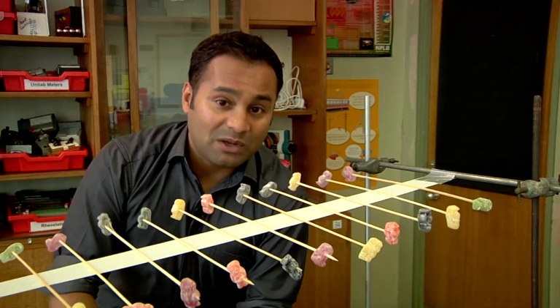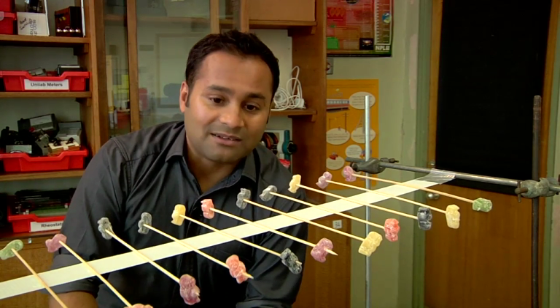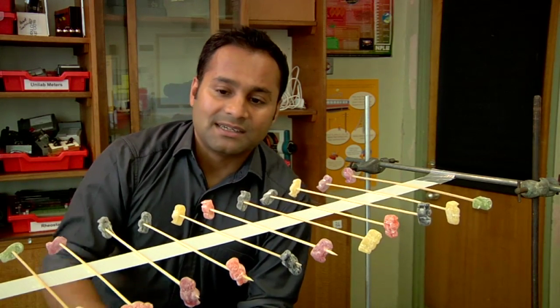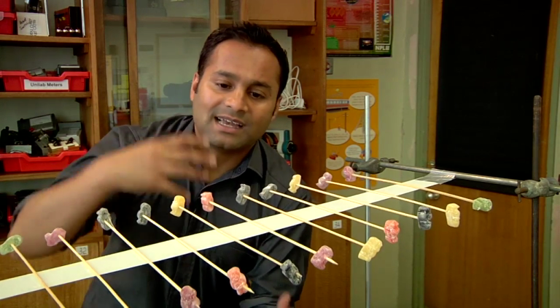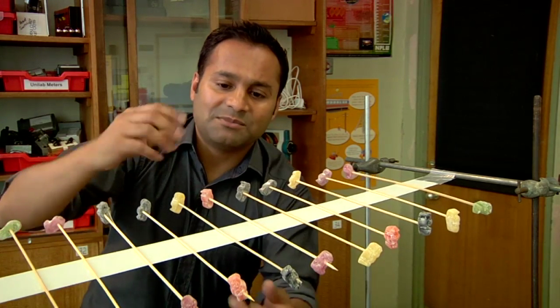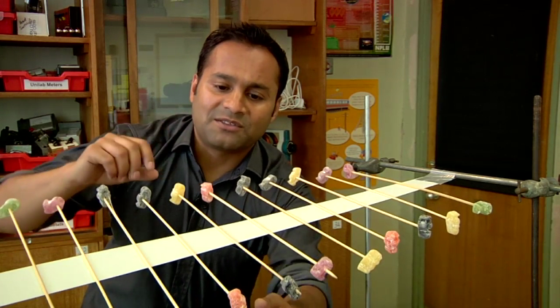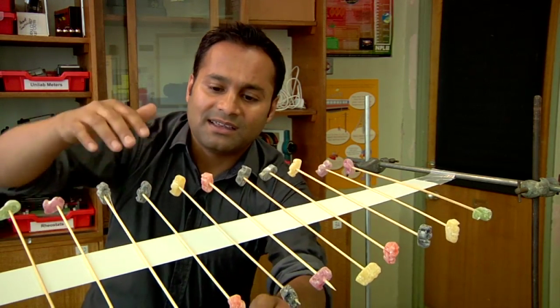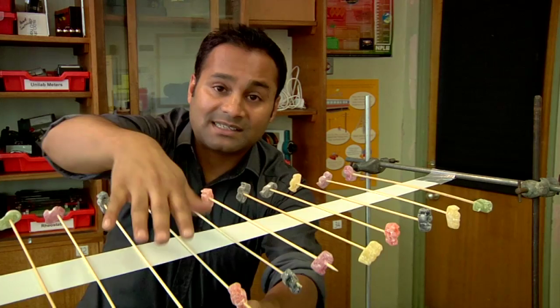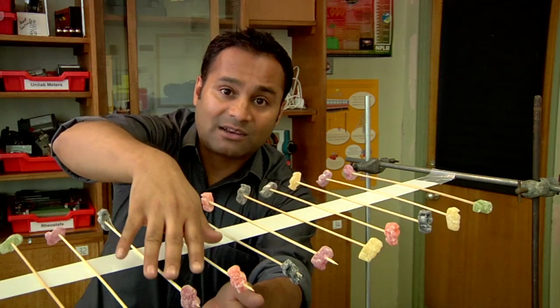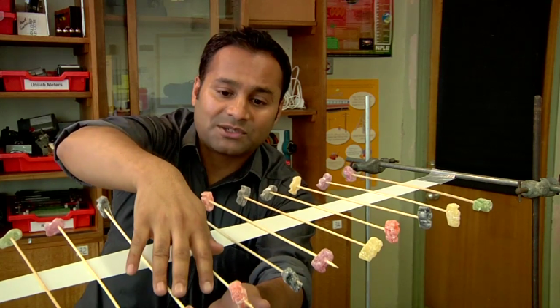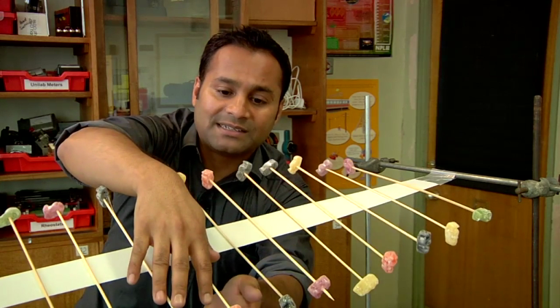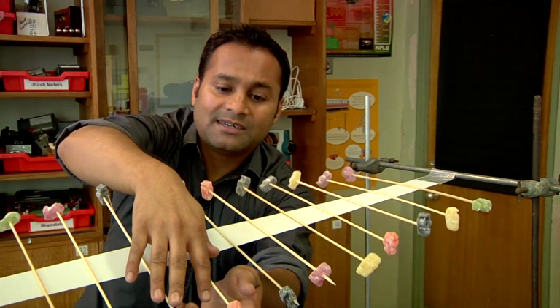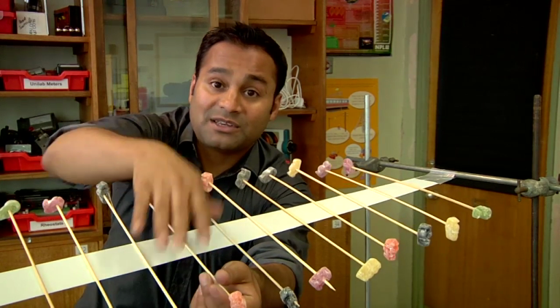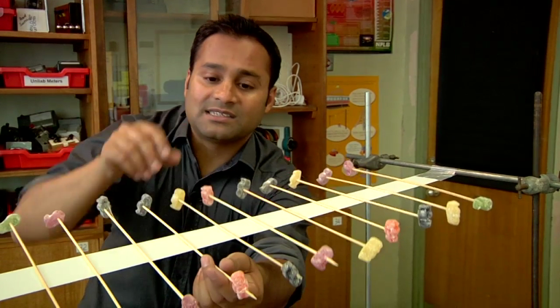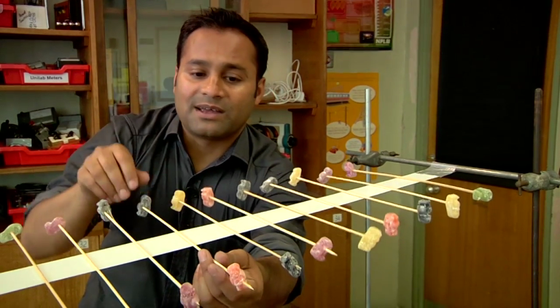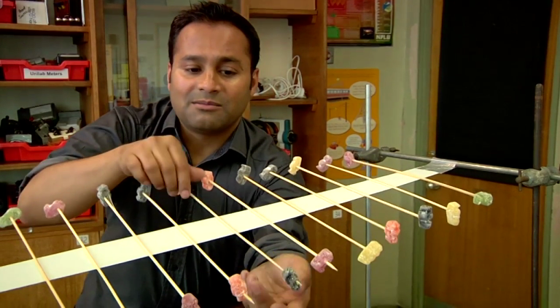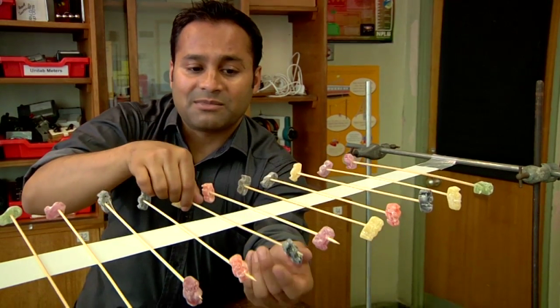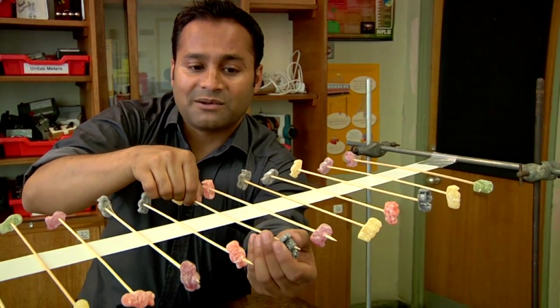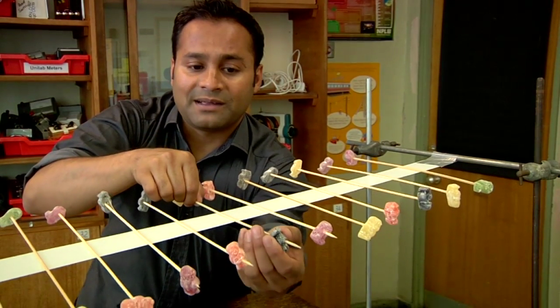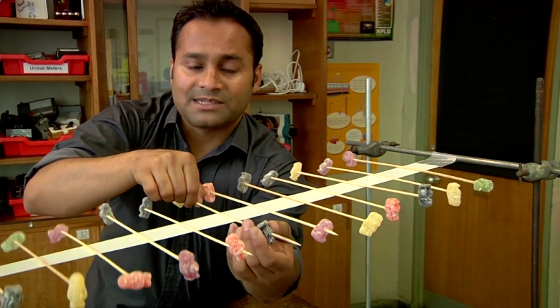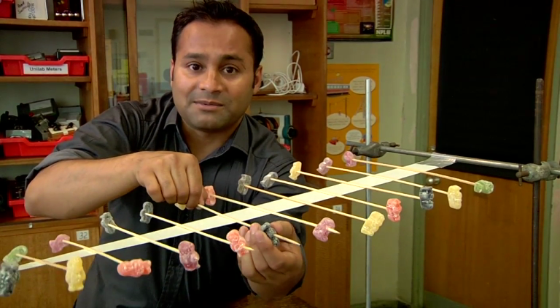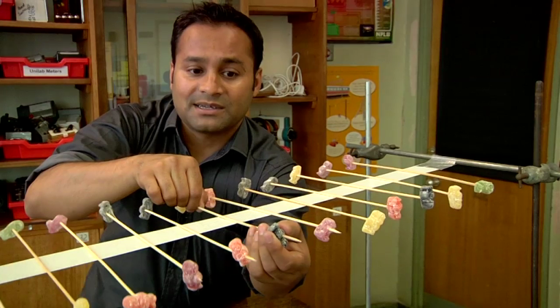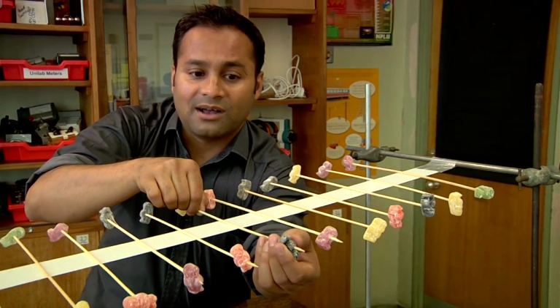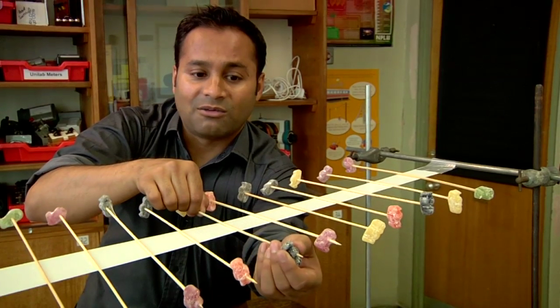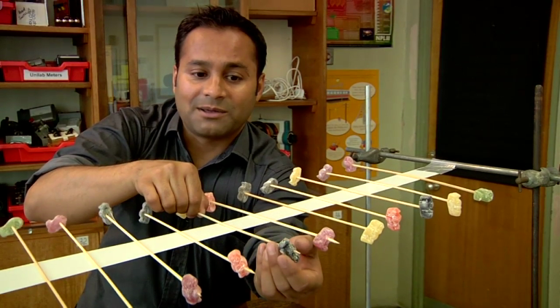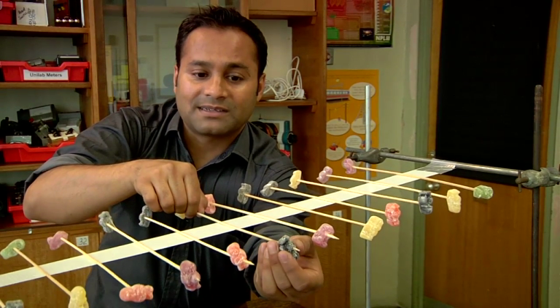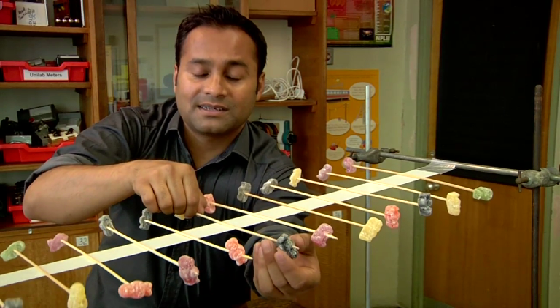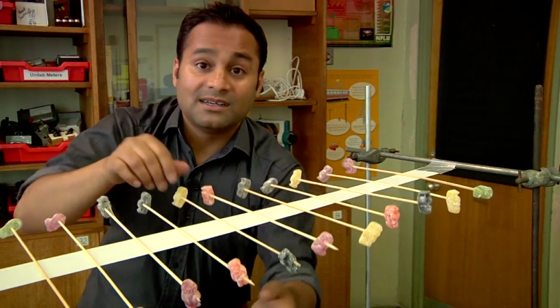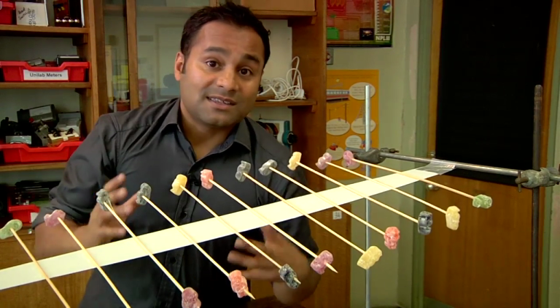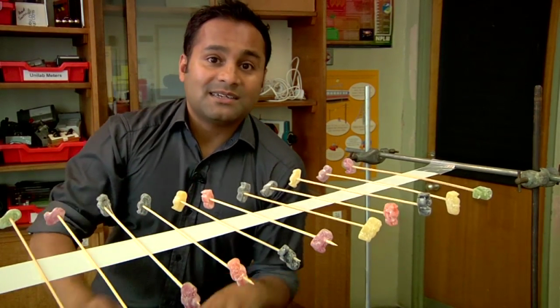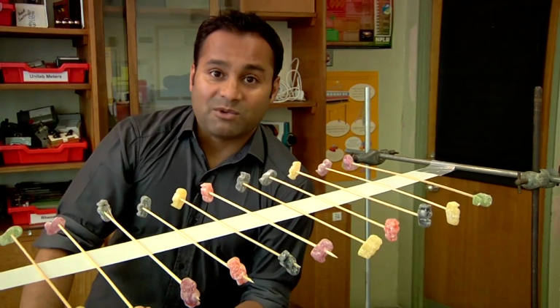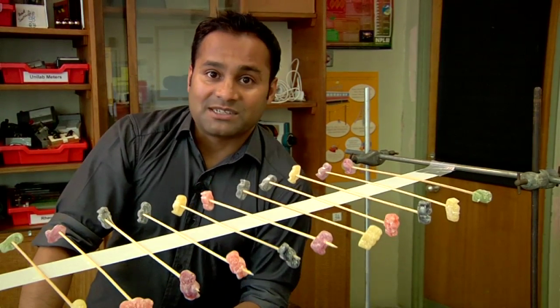The one problem you will encounter is that as you're building the thing it tends to get lopsided, but you can easily solve that by simply sliding the jelly babies along the kebab sticks. So that's how you build a wave machine.